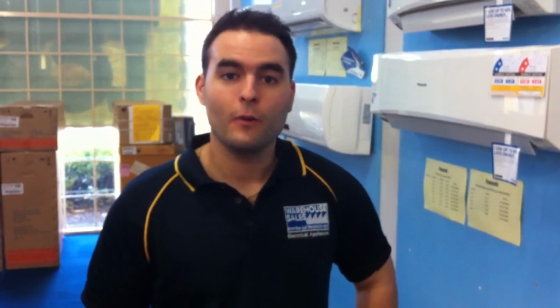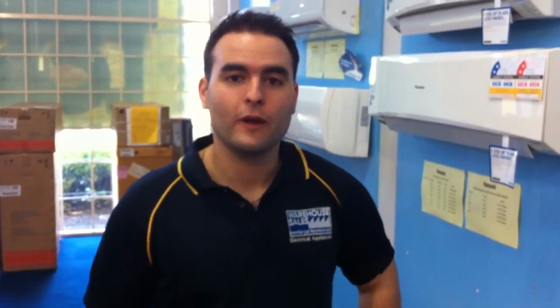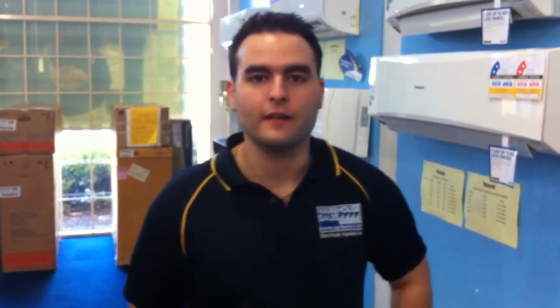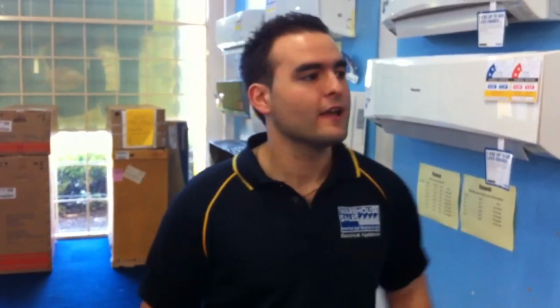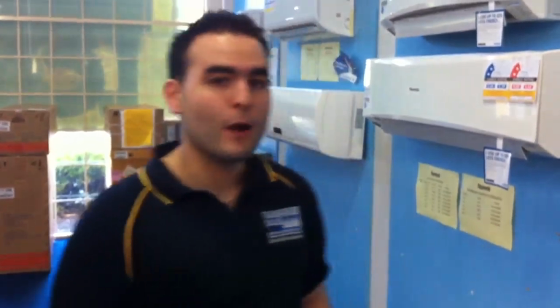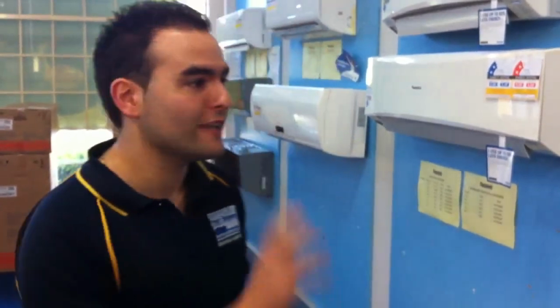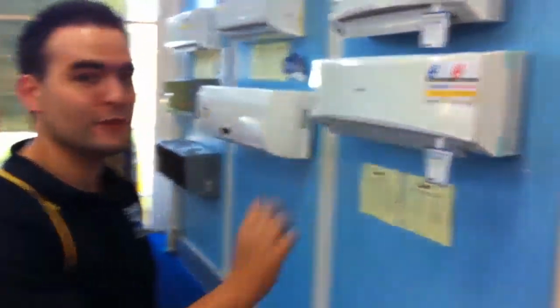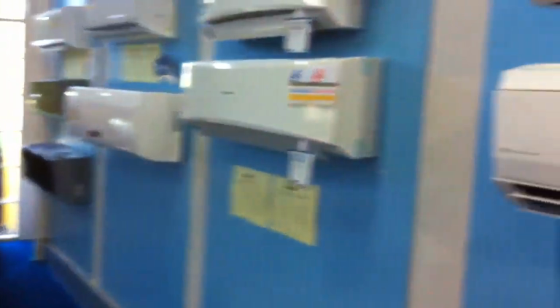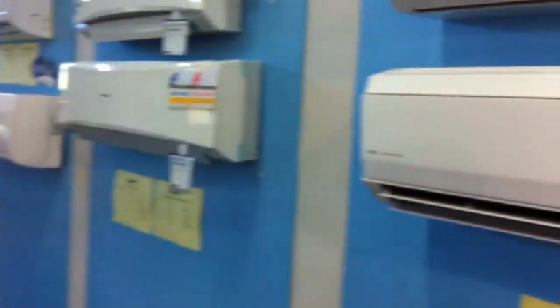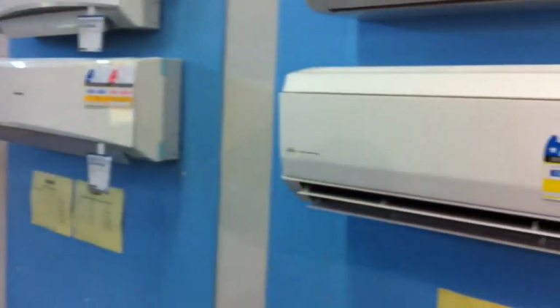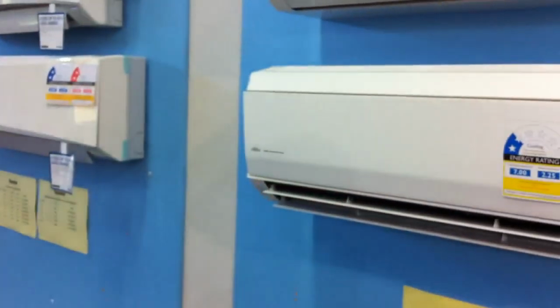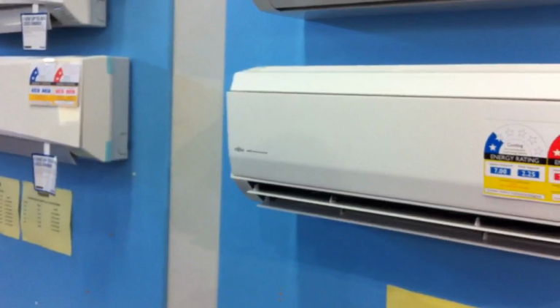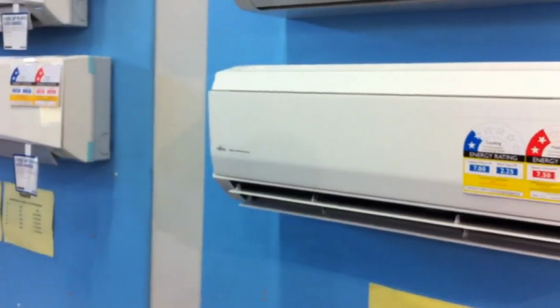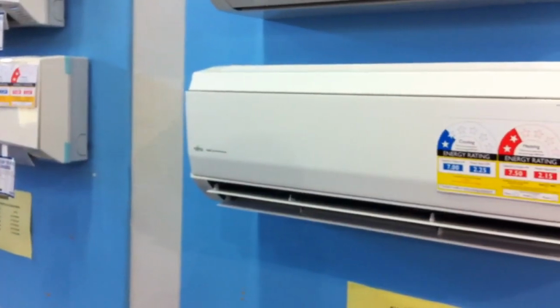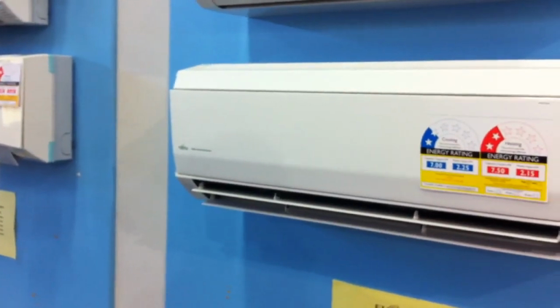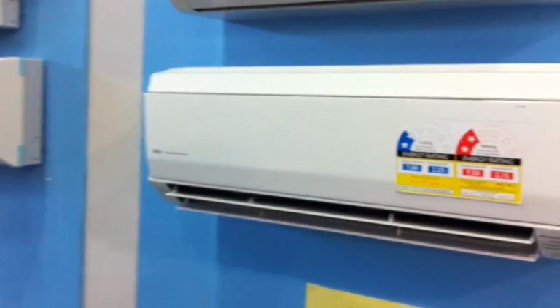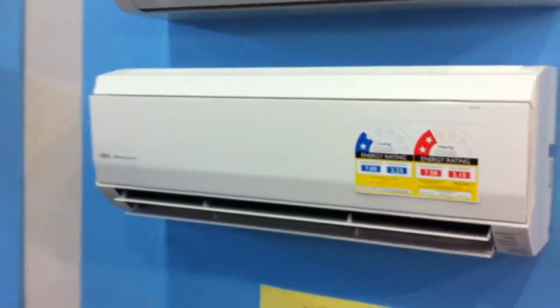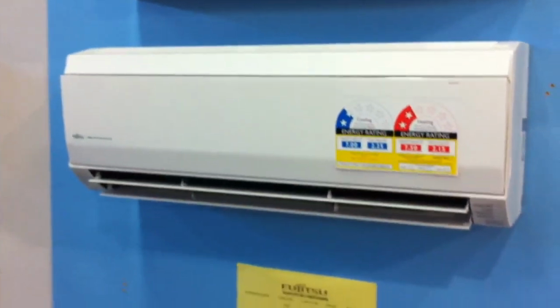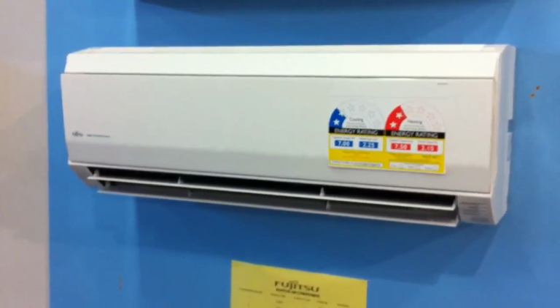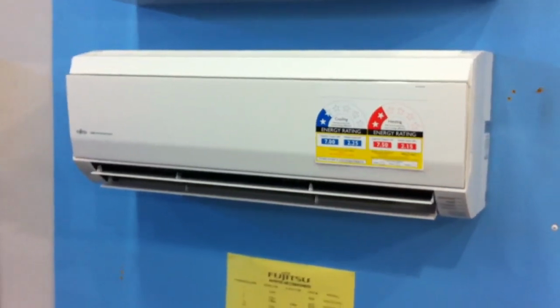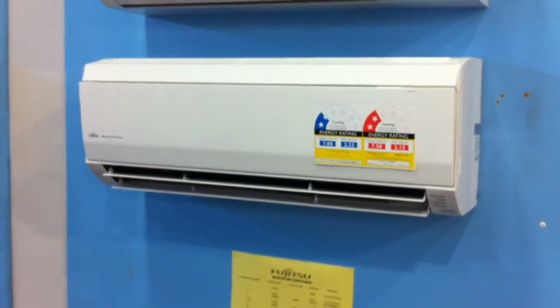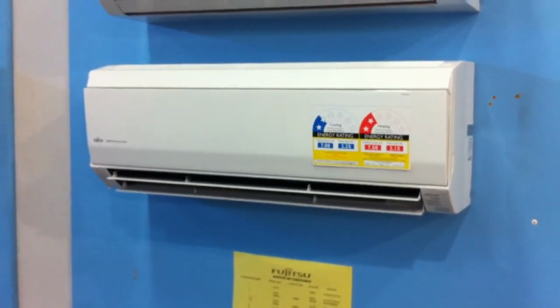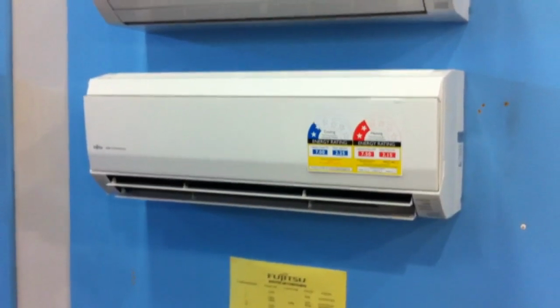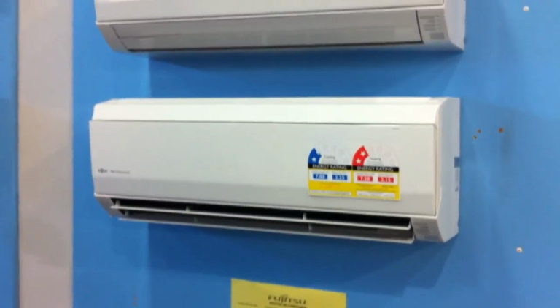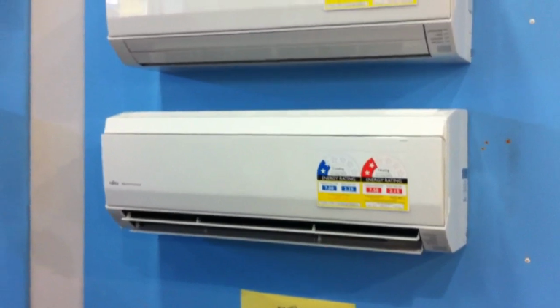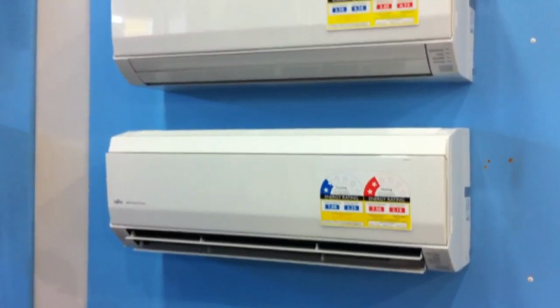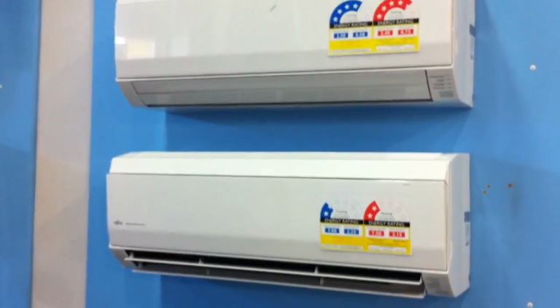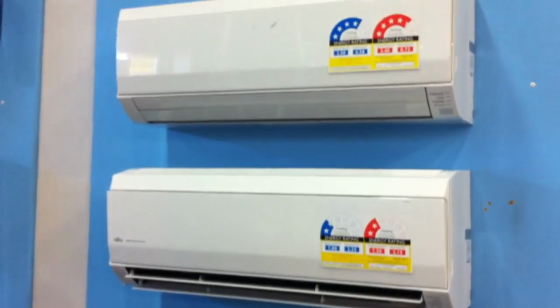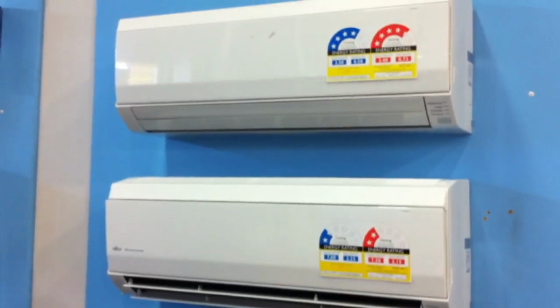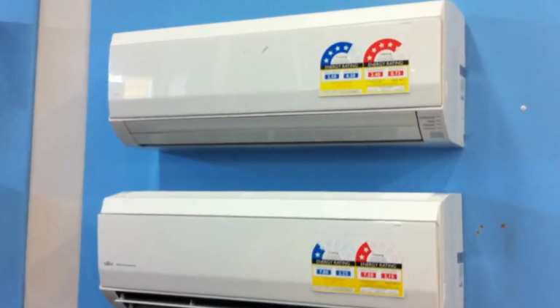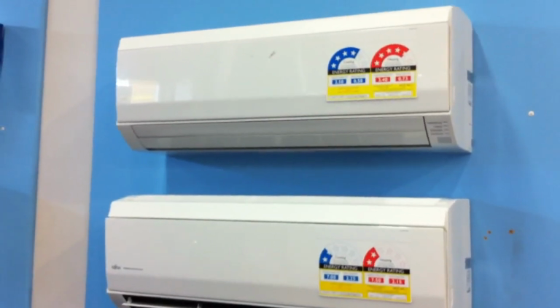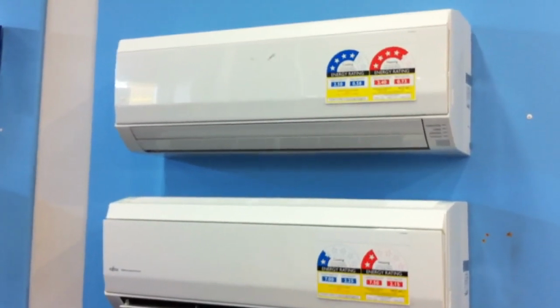Hi and welcome to Warehouse Sales. At the moment we're looking at the Fujitsu Ranger Split System Air Conditioners. The main advantage of the Fujitsu Aircons is that it uses the same size head unit from the 2.2 kilowatt all the way up to the 9.7 kilowatt.